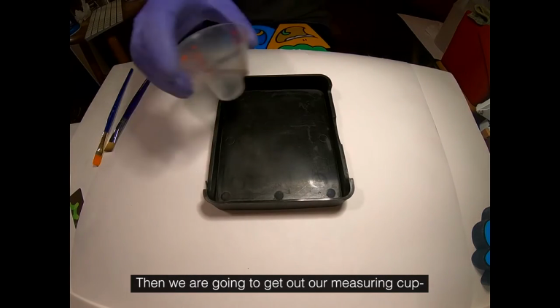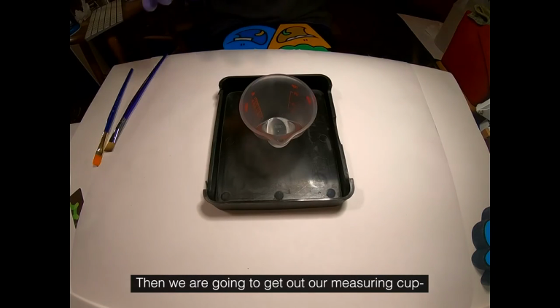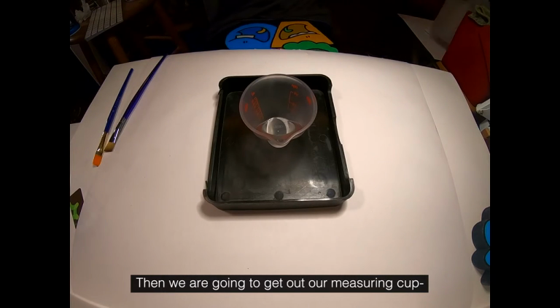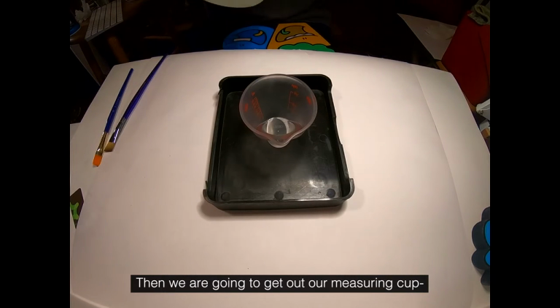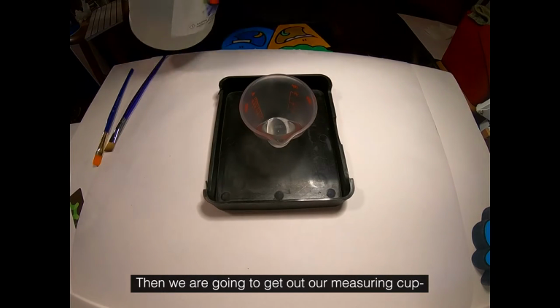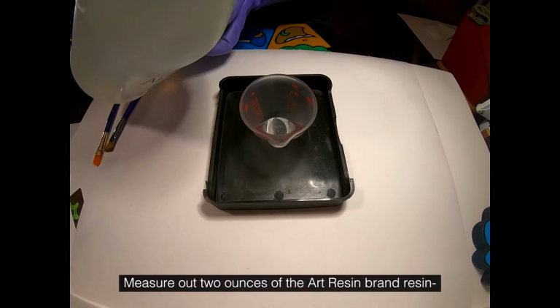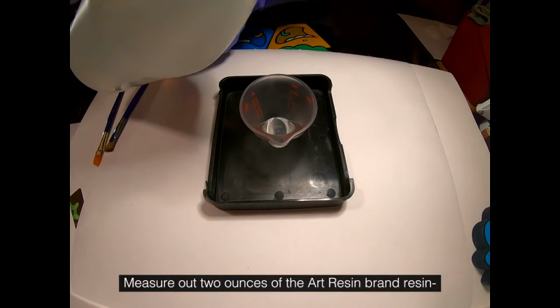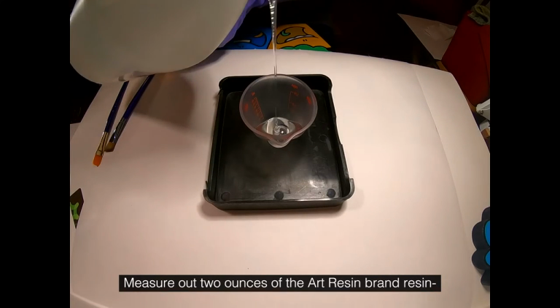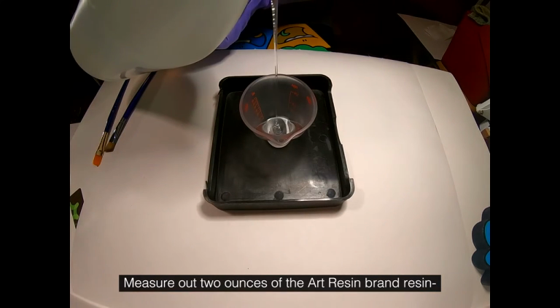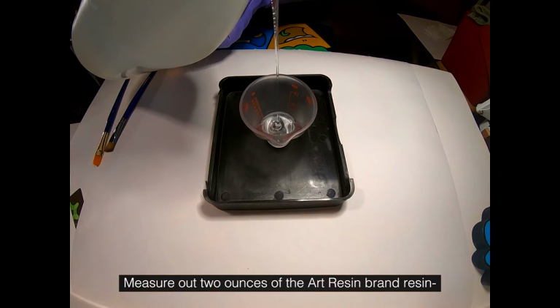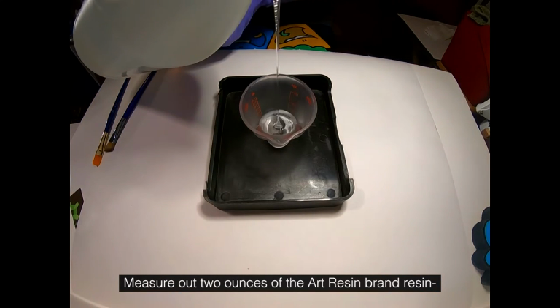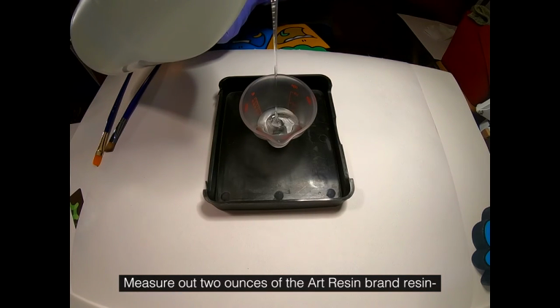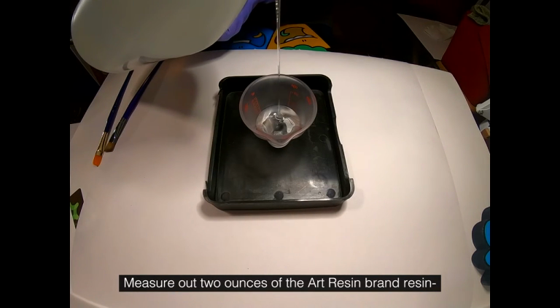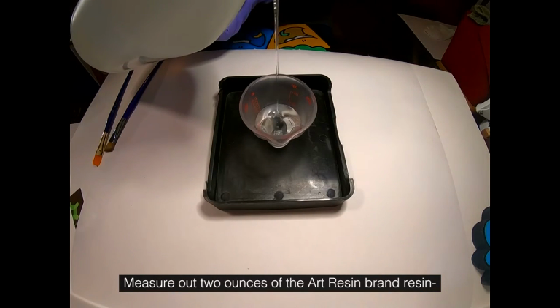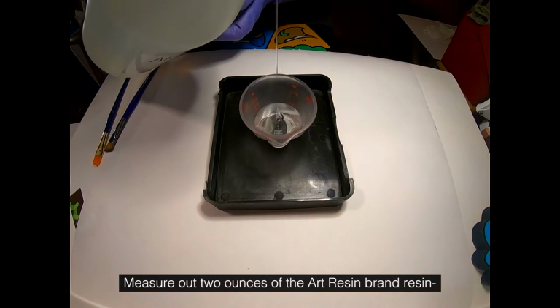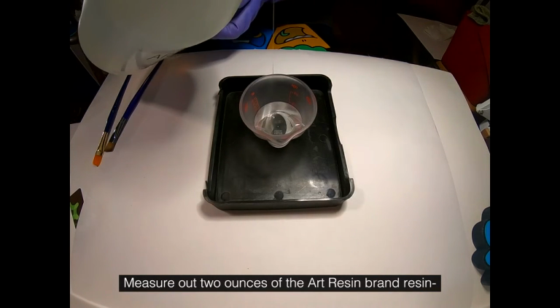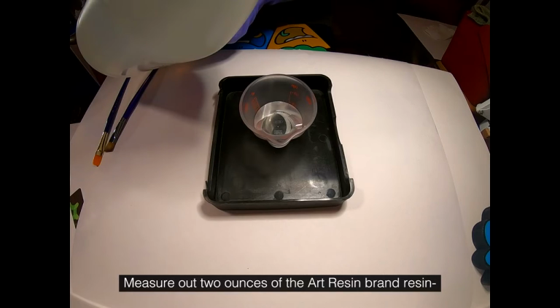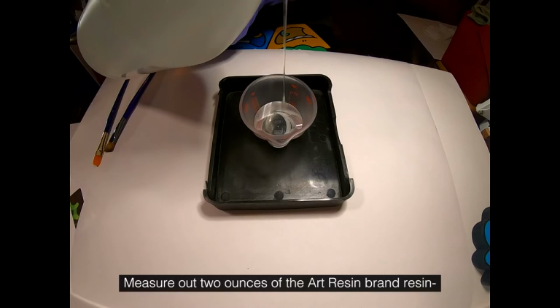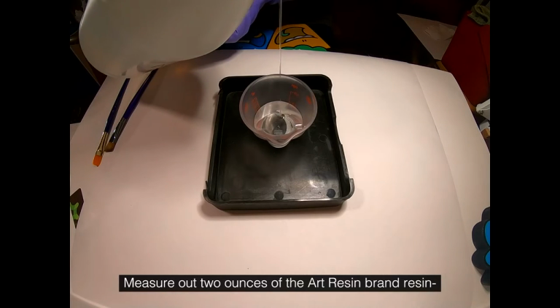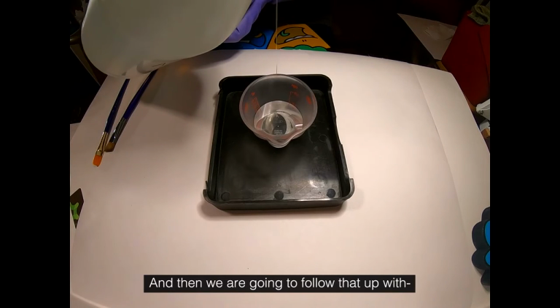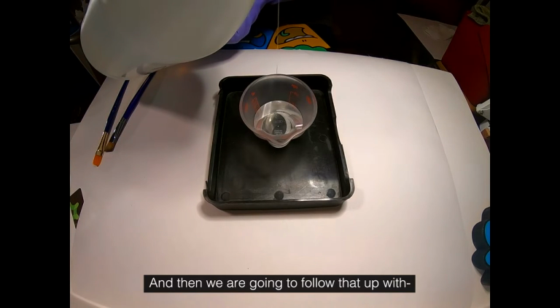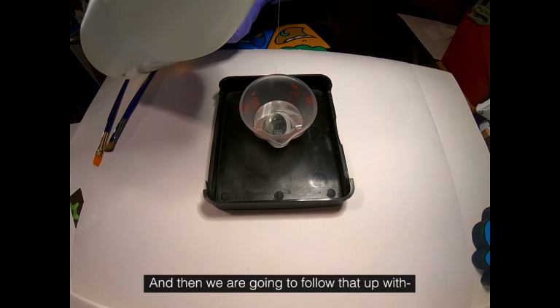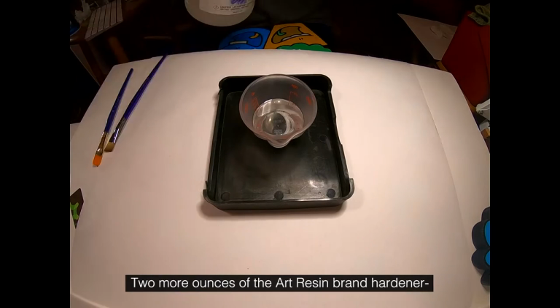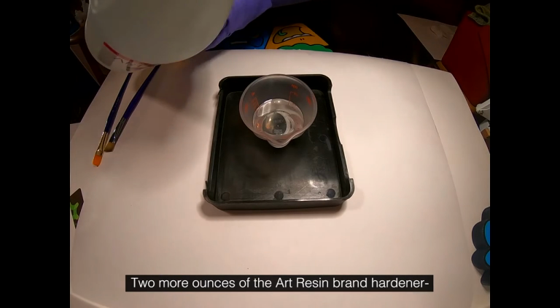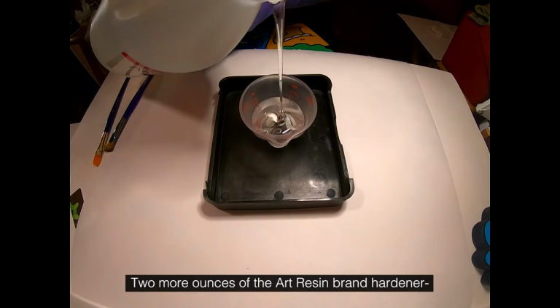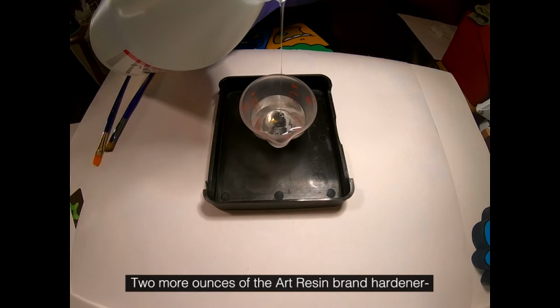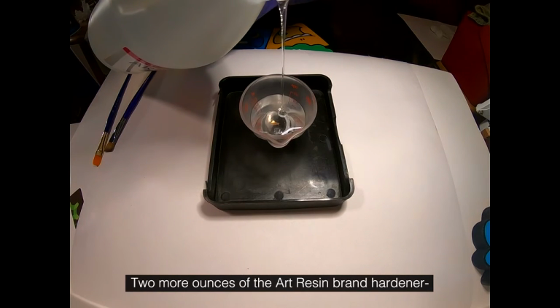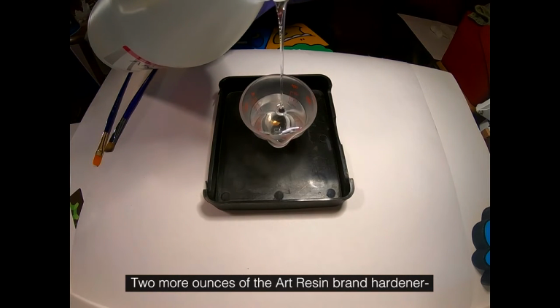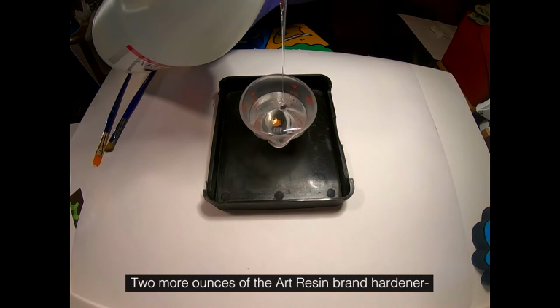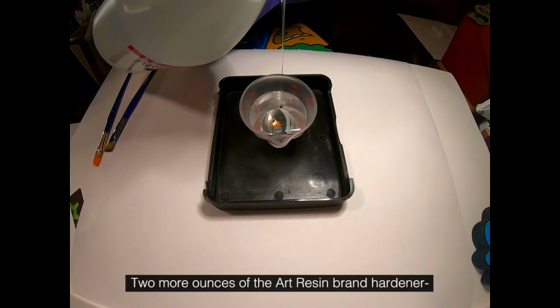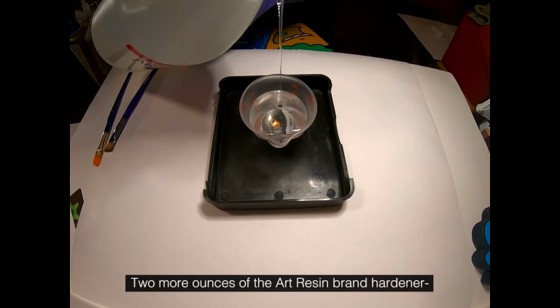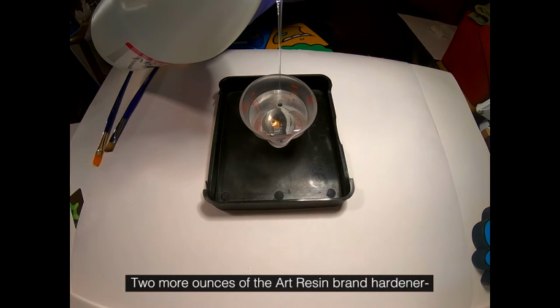Then we're going to get out our measuring cup, measure out 2 ounces of the Art Resin brand resin, and then follow that up with 2 more ounces of the Art Resin brand hardener.